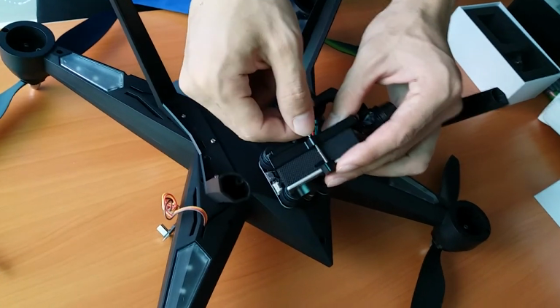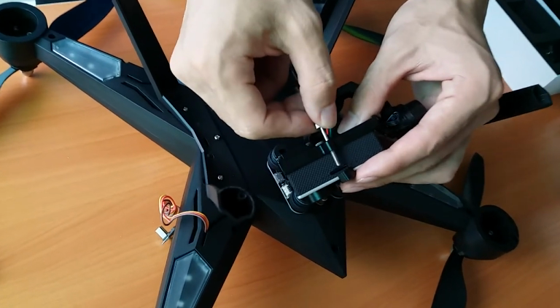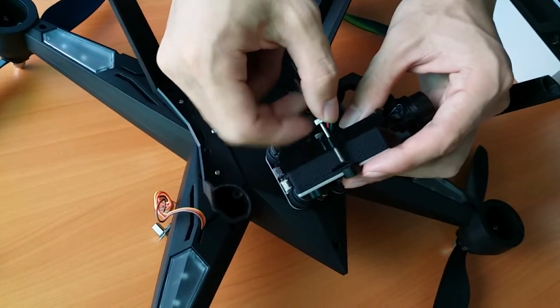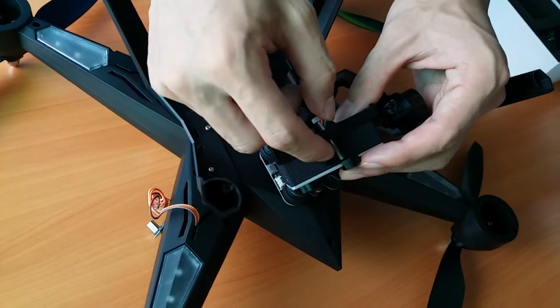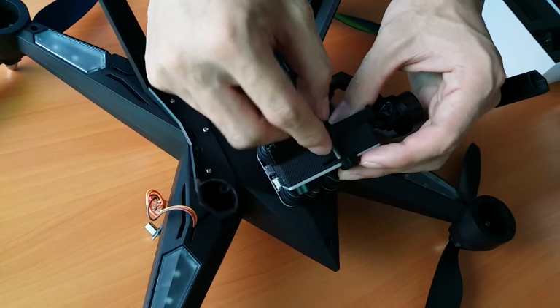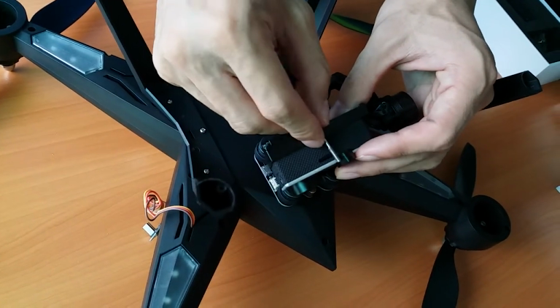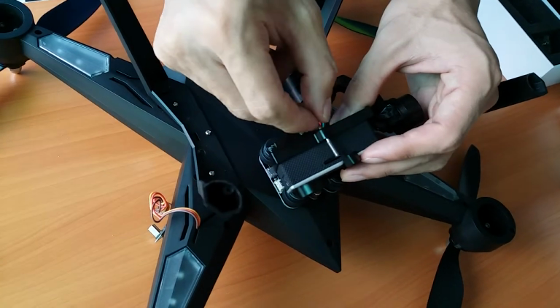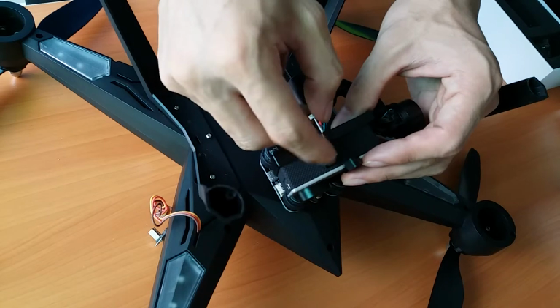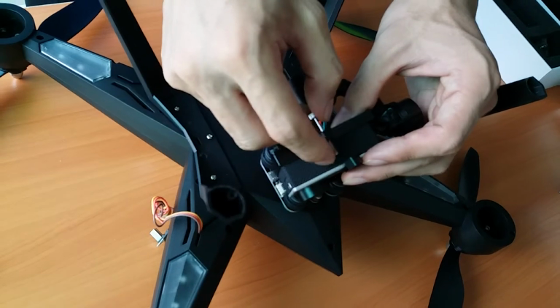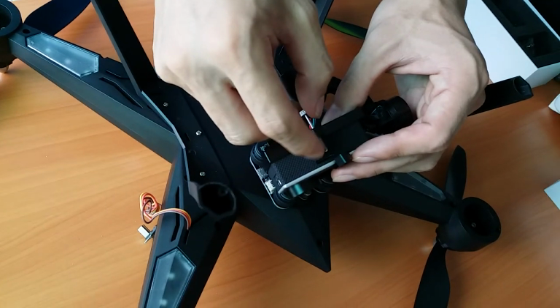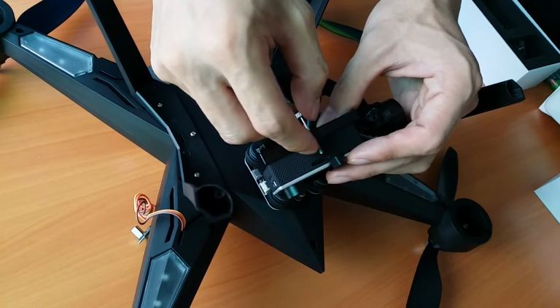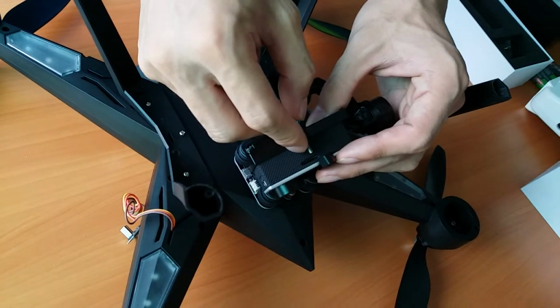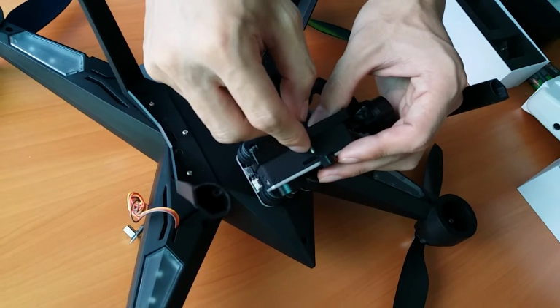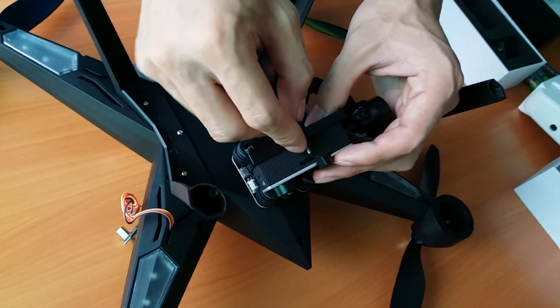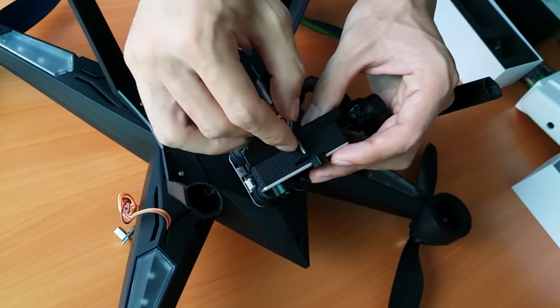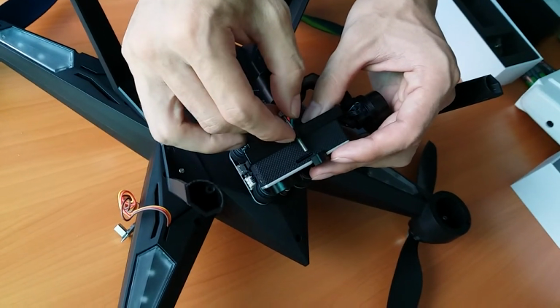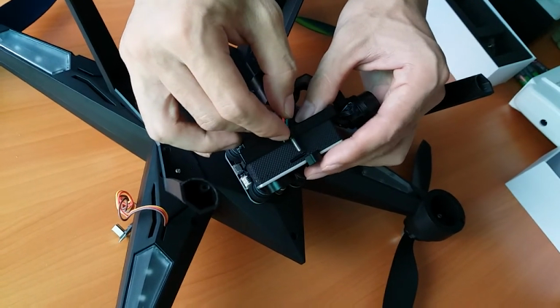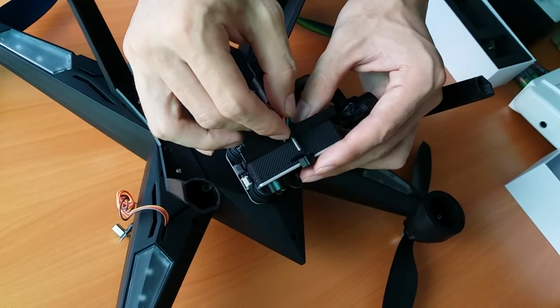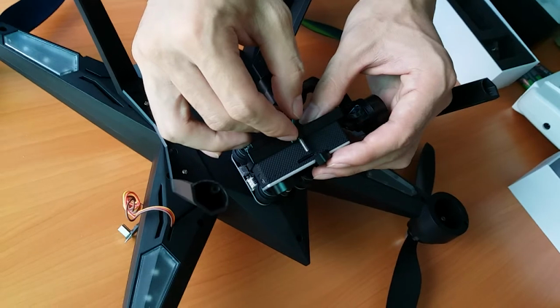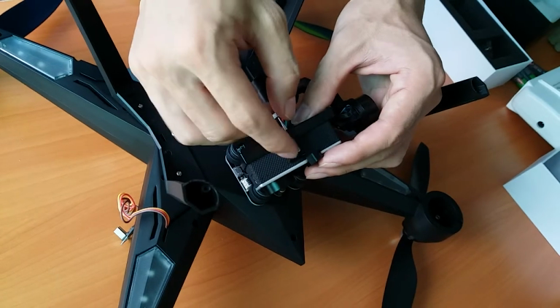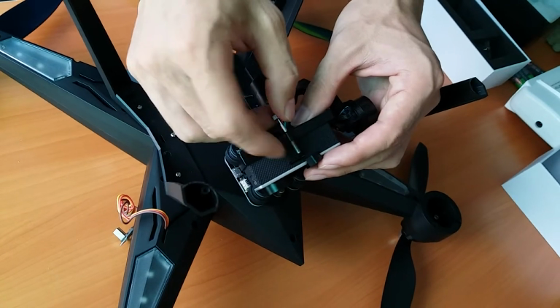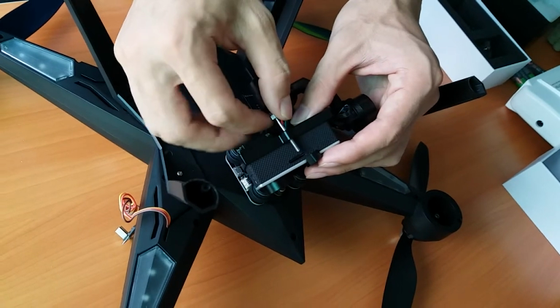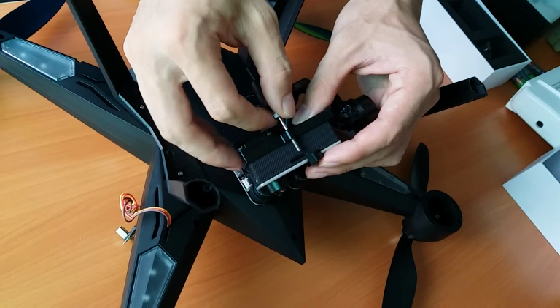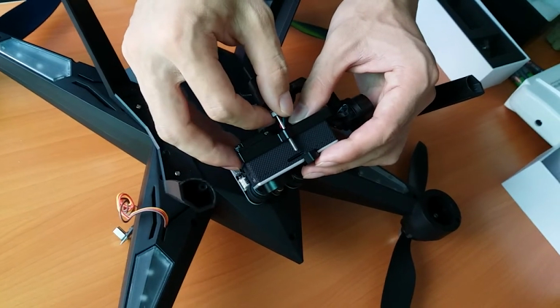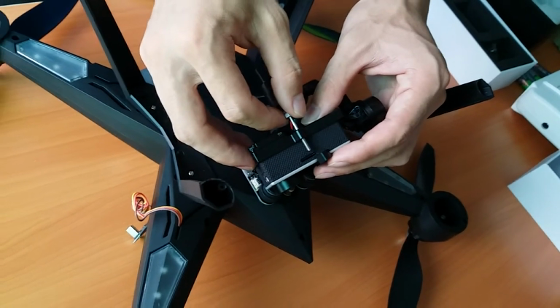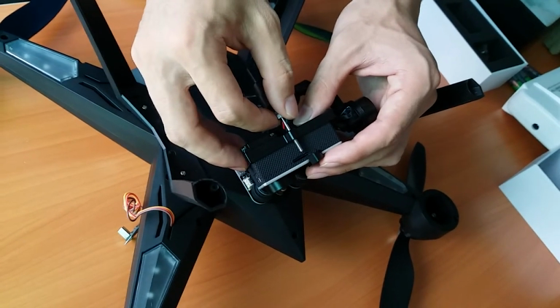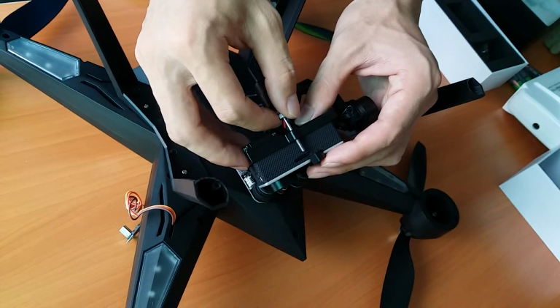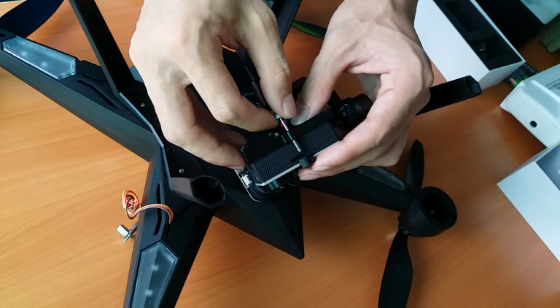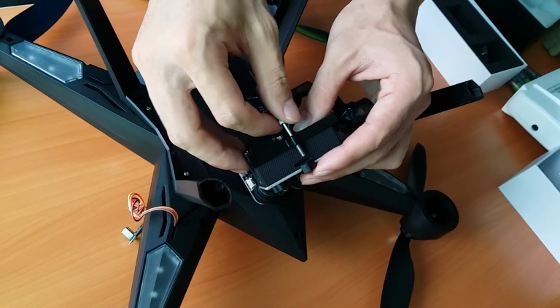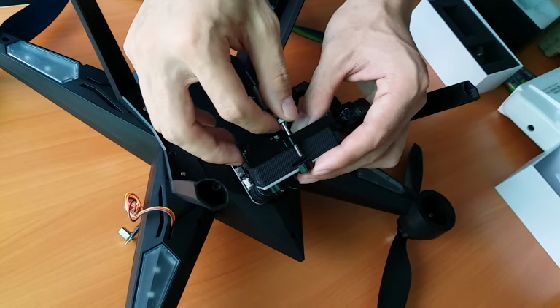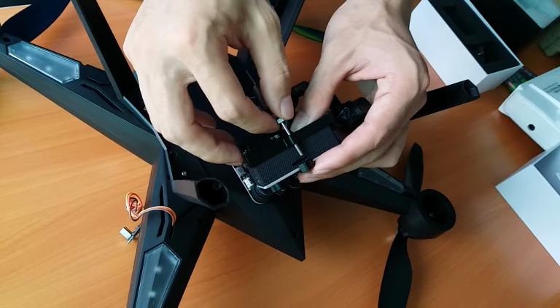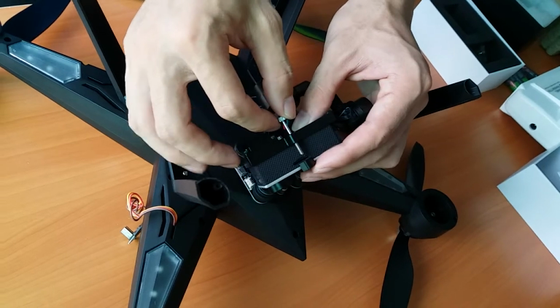Before you install the camera, make sure the SD card is inserted. Otherwise it will be fixed in place and you will need to take it out again and redo the assembly.